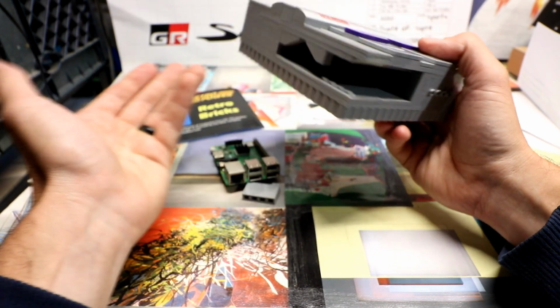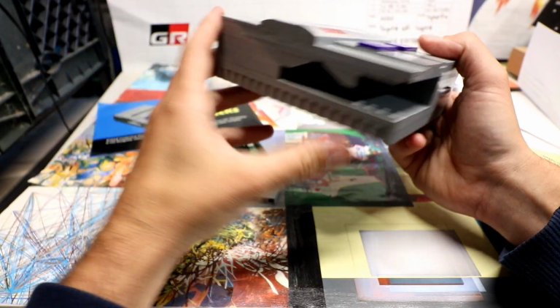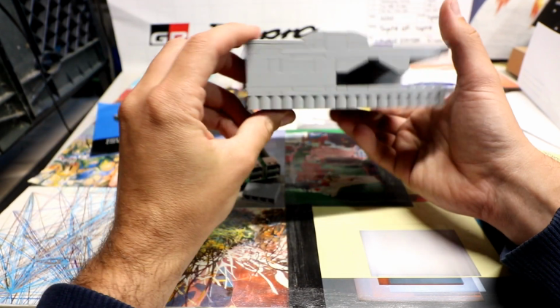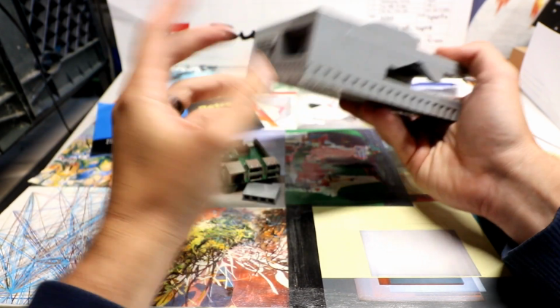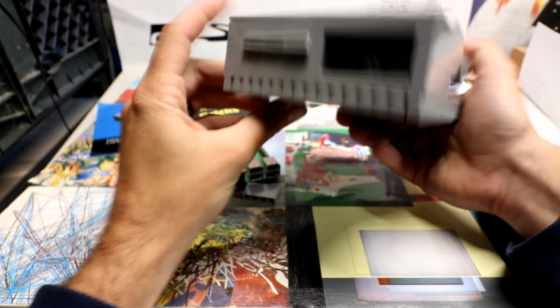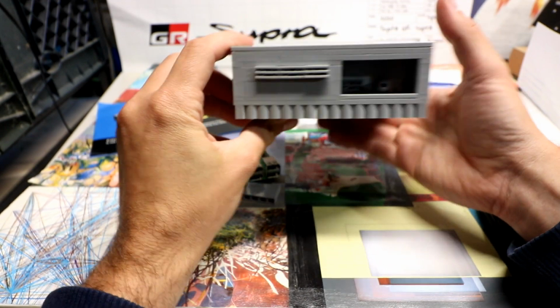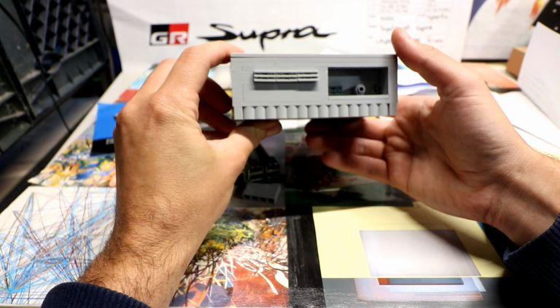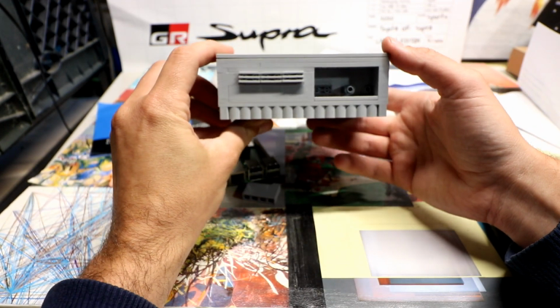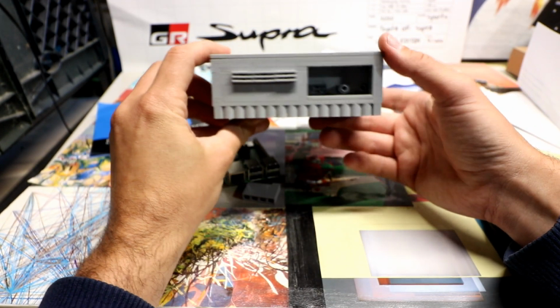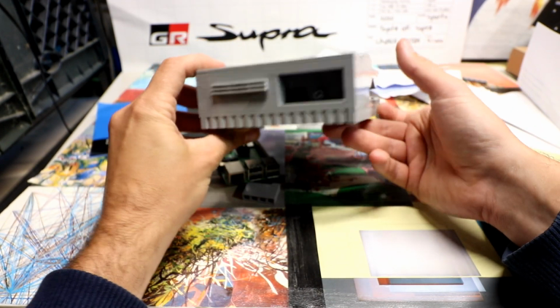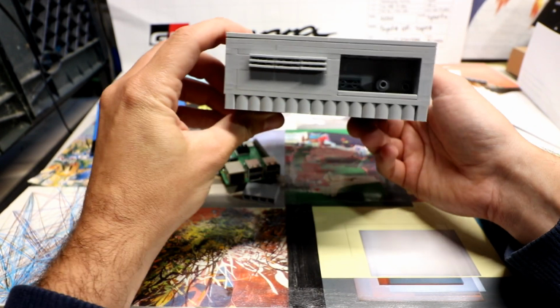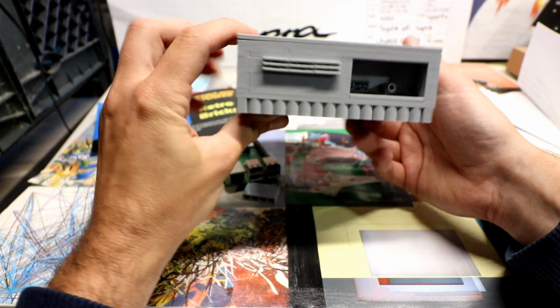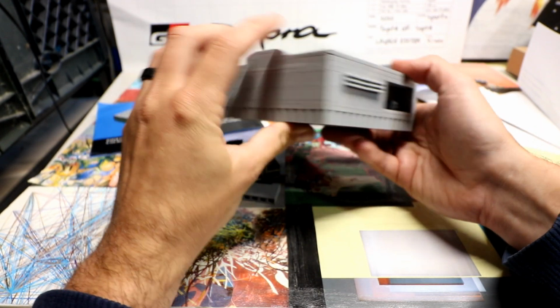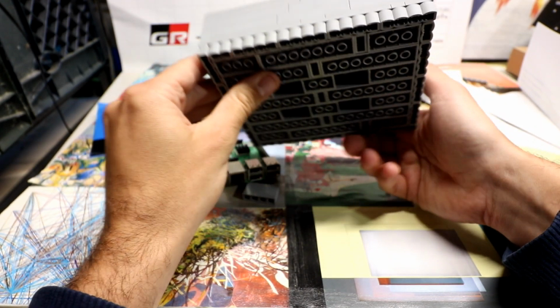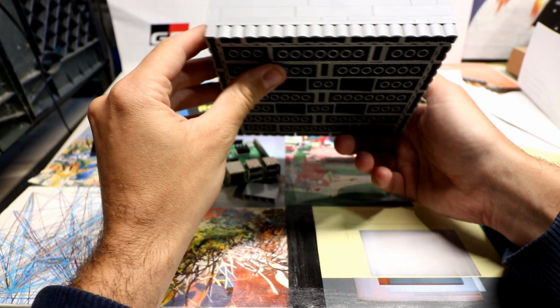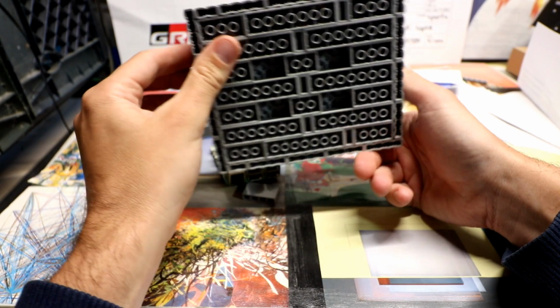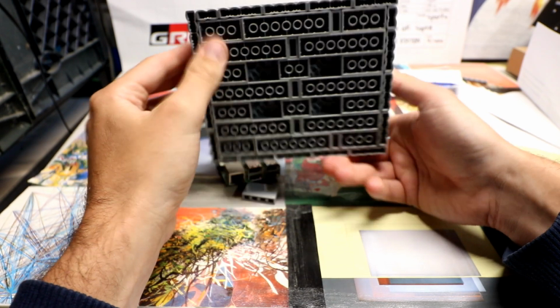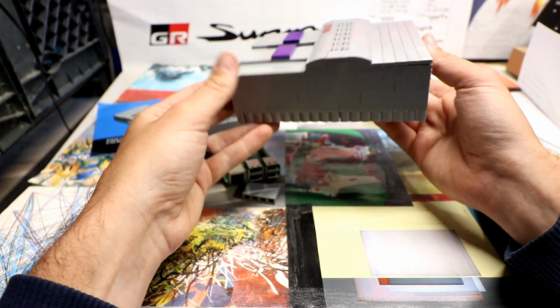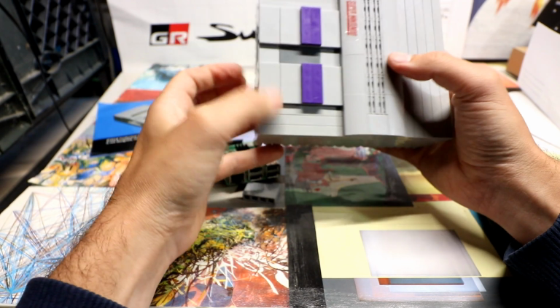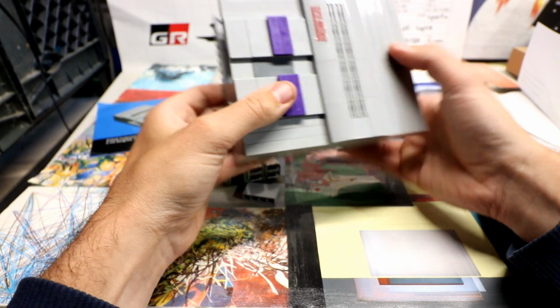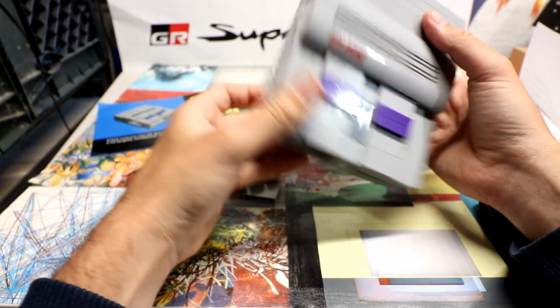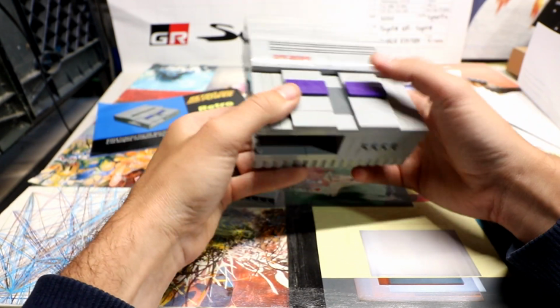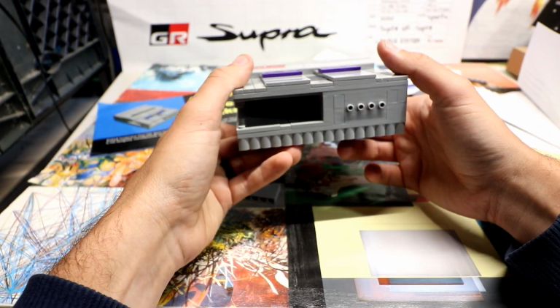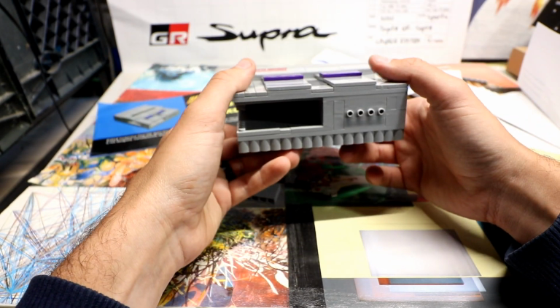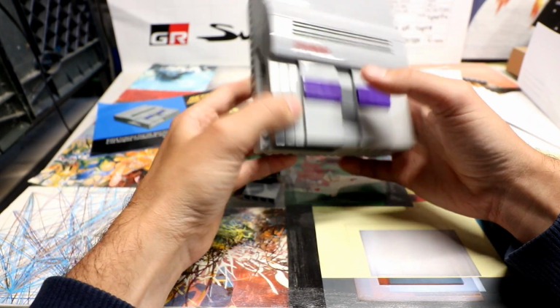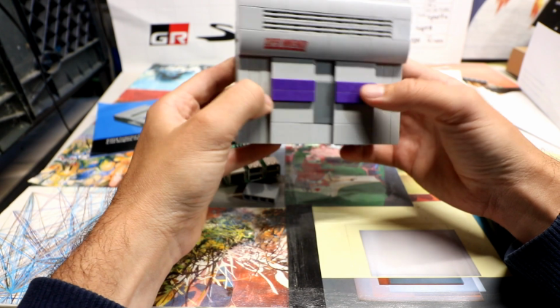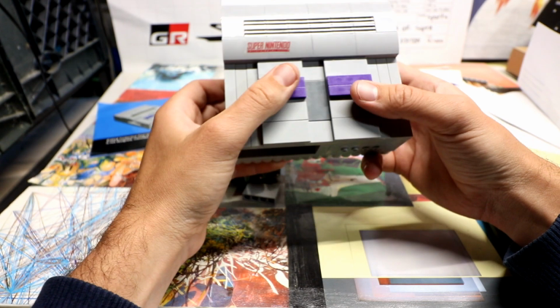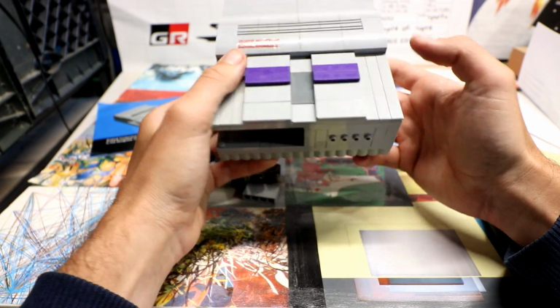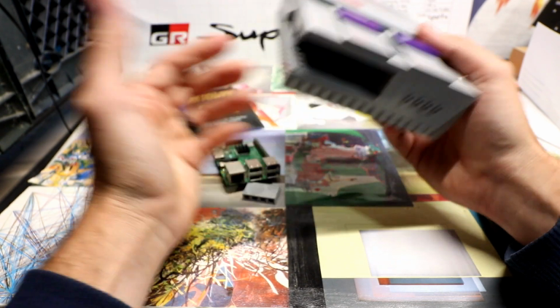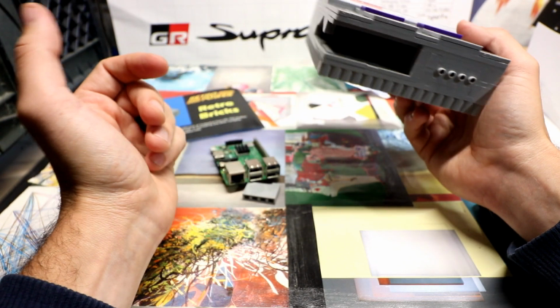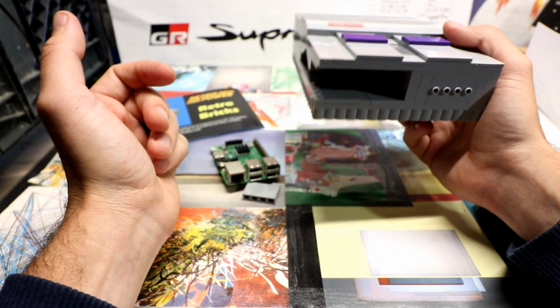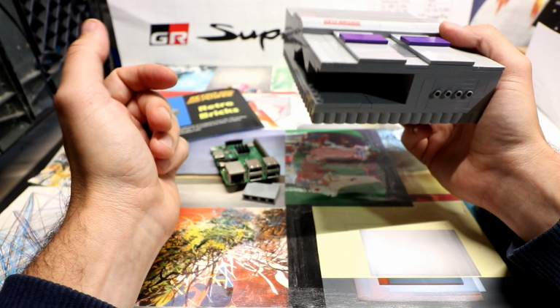Does it look like a SNES? Not really. It's pretty far off as far as closeness to the actual system. If that's what you're looking for, get a Retro Flag case. Anyway, that's what I think — let me know what you all think. Don't forget to like and subscribe. We'll catch you on the next one.